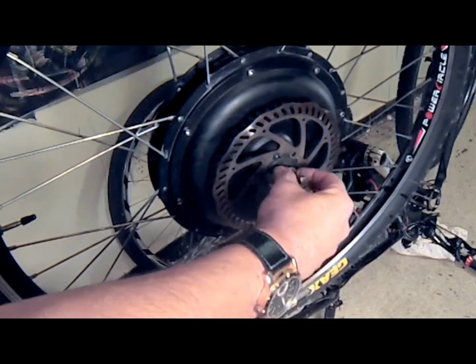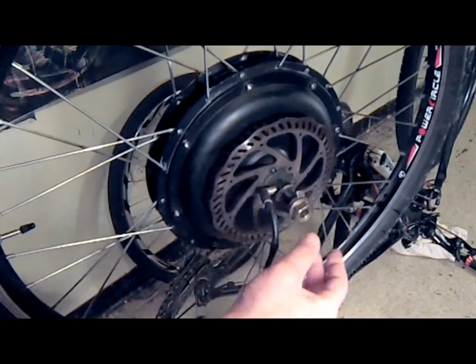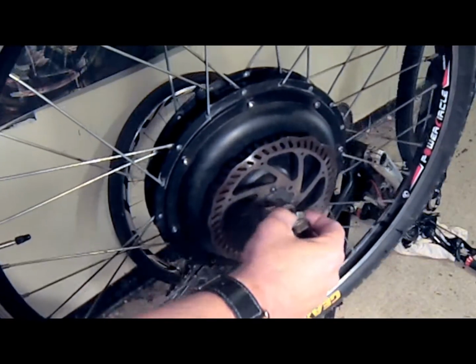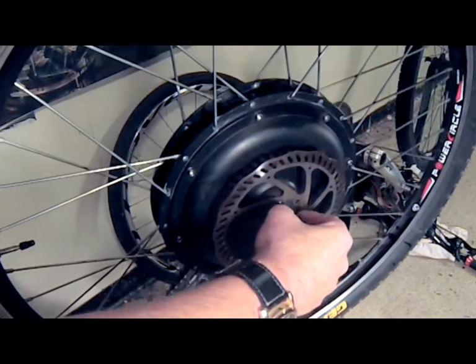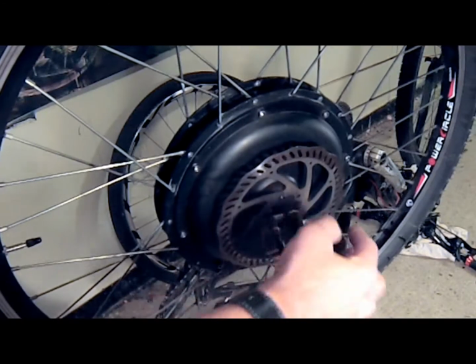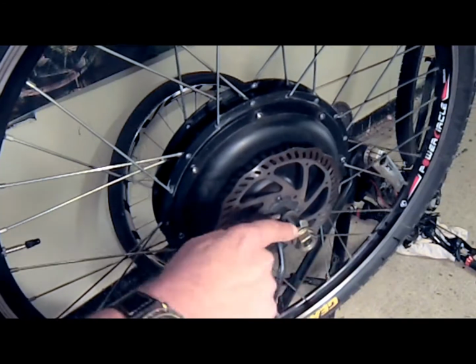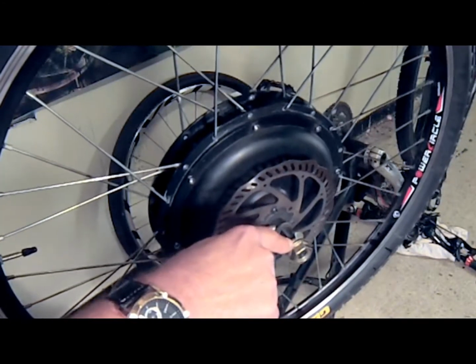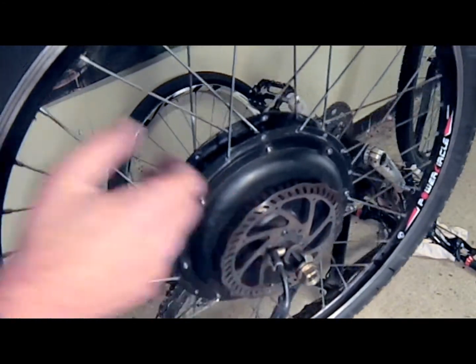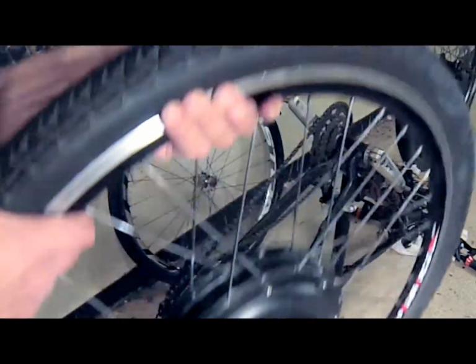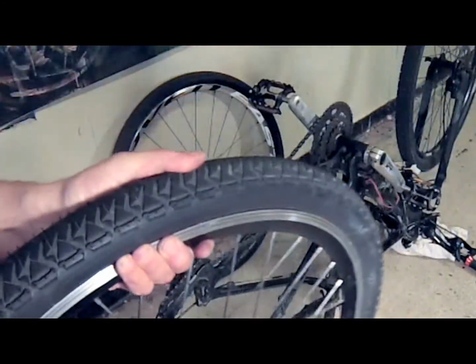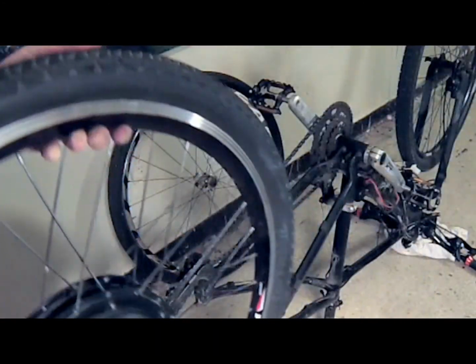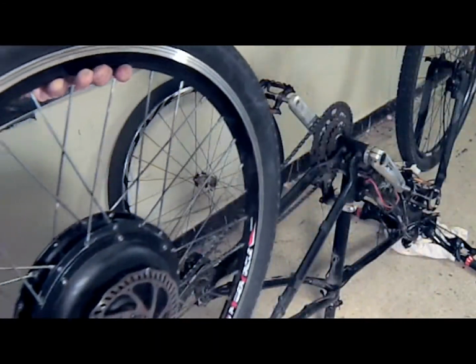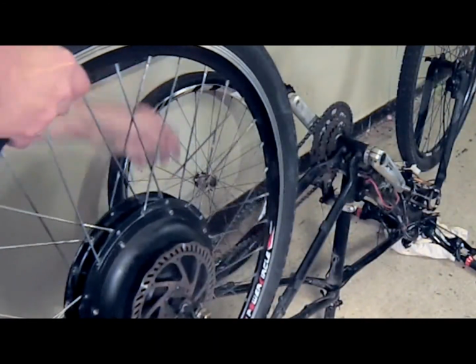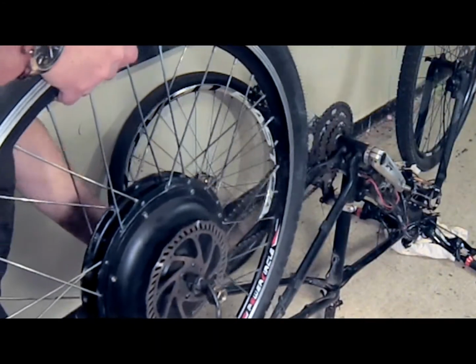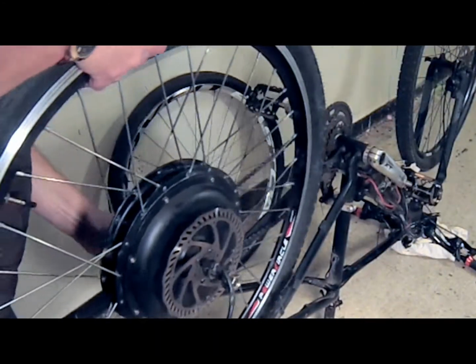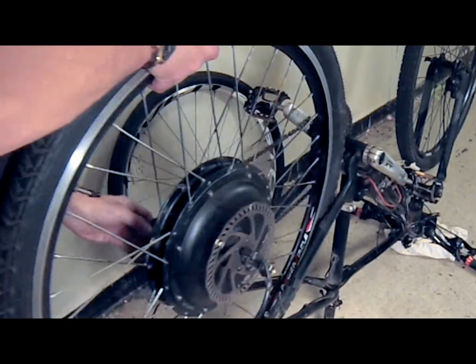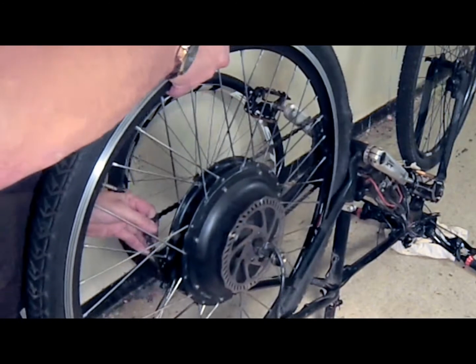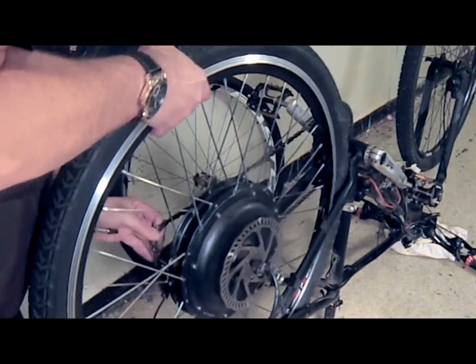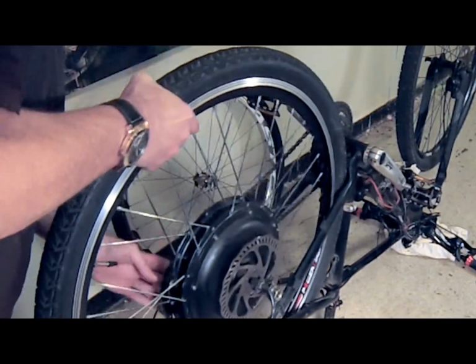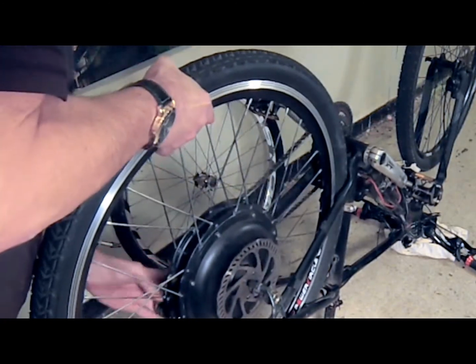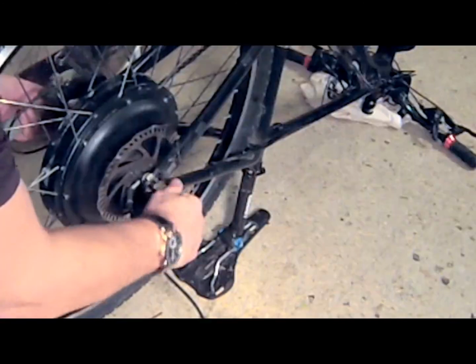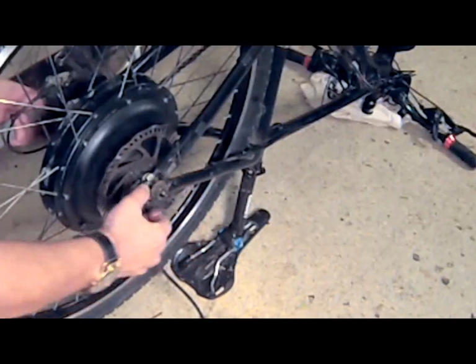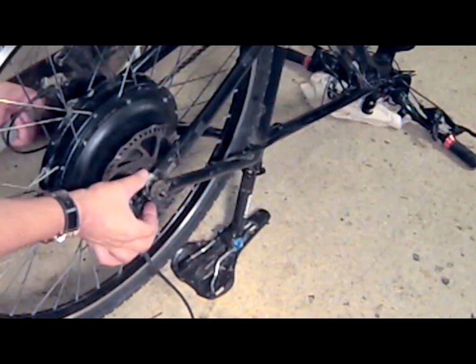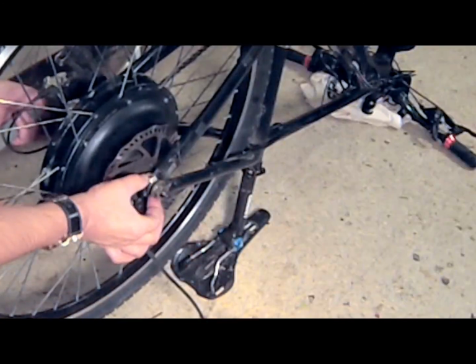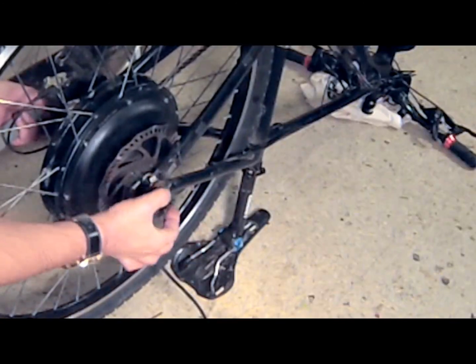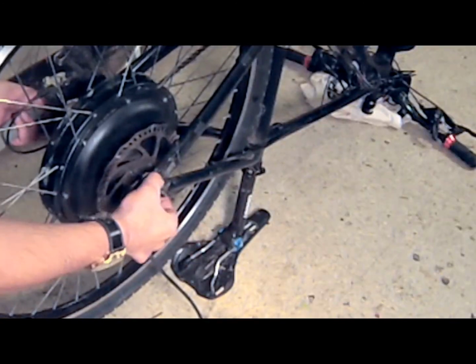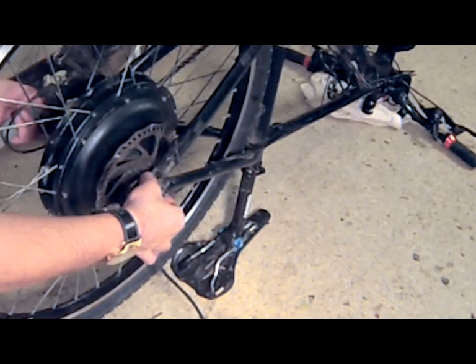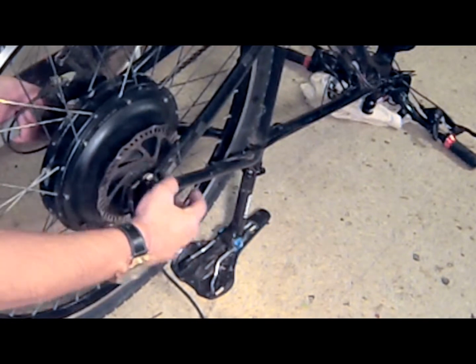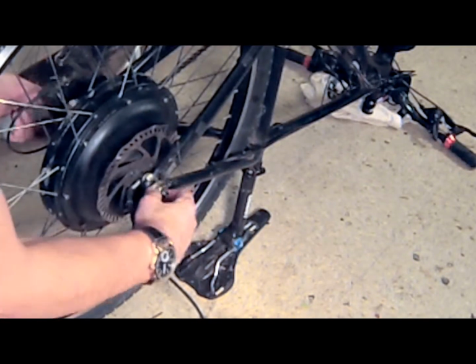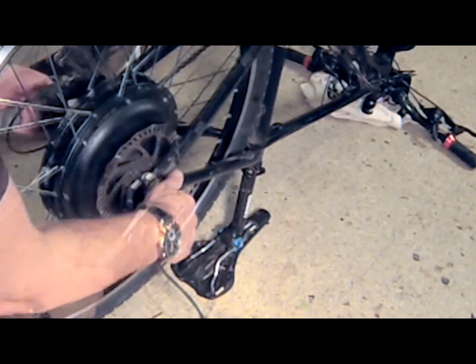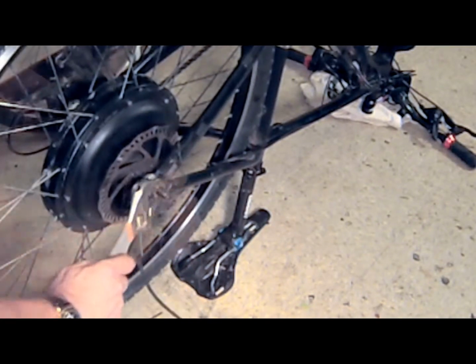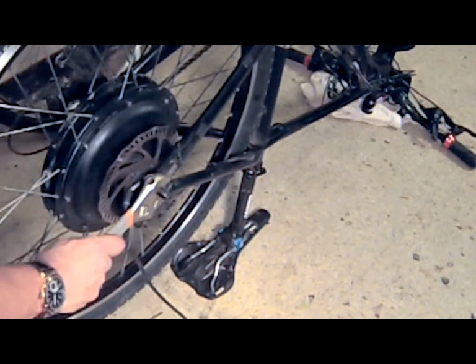I am now going to put the wheel back on the bike, making sure that the washers are in the correct position. The flat washers go on the inside of the frame — this is really important — and the lock washers secure the wheel from the outside of the frame. So really make sure you've got that correct.